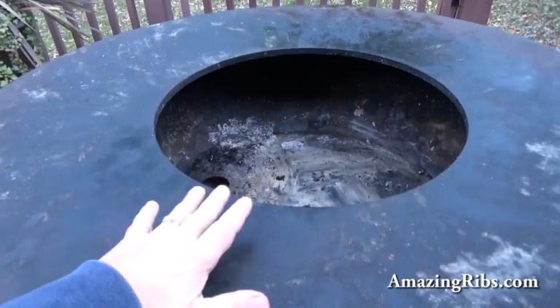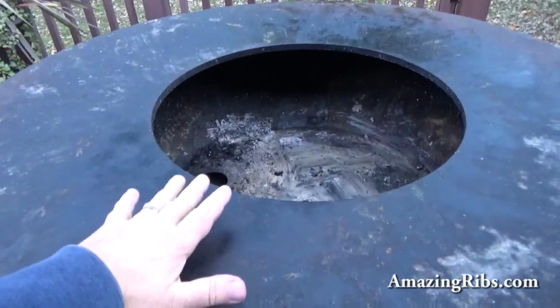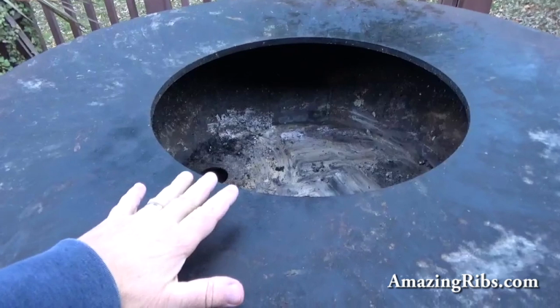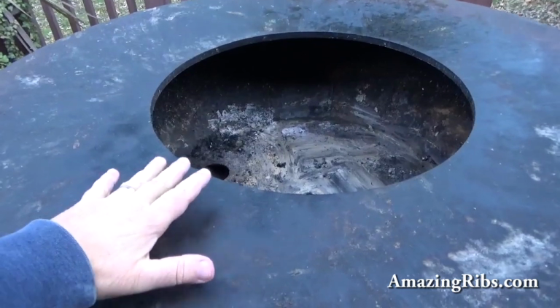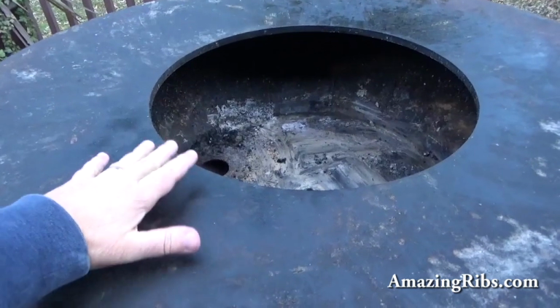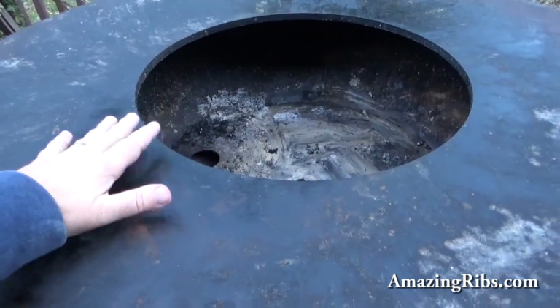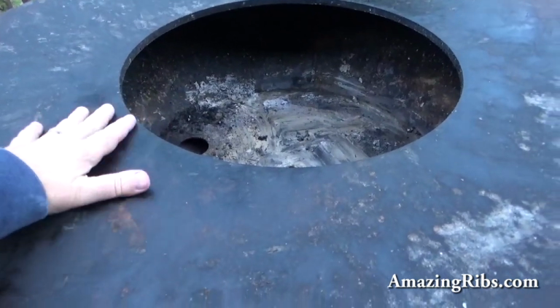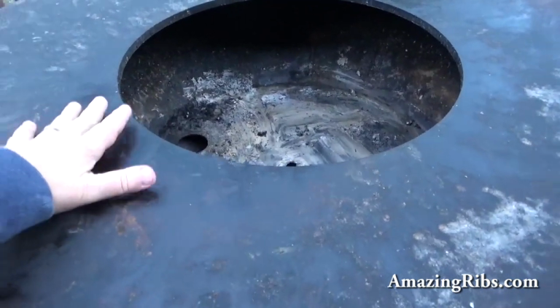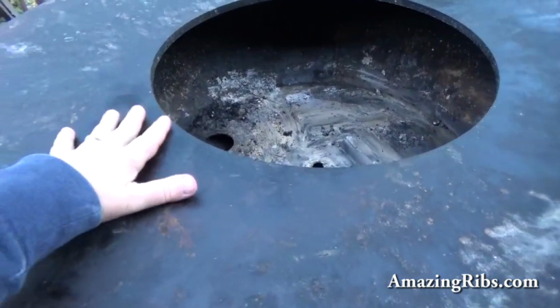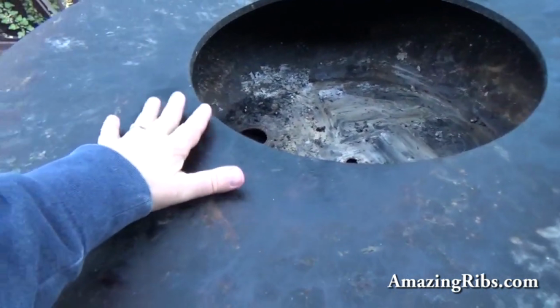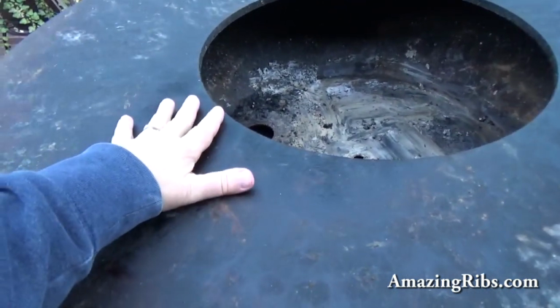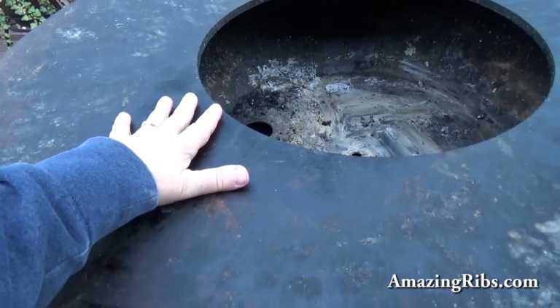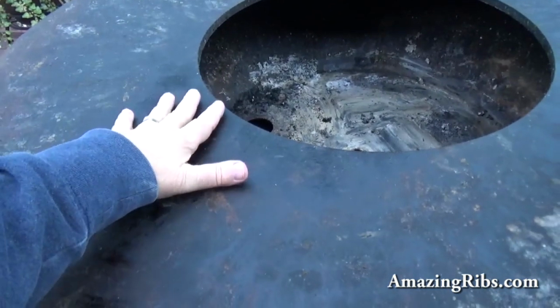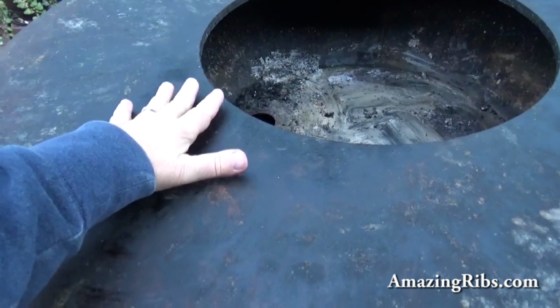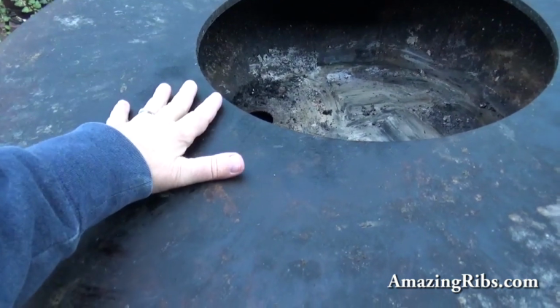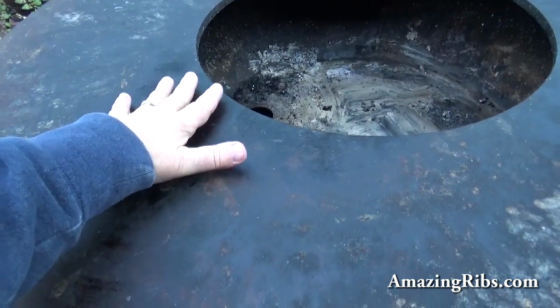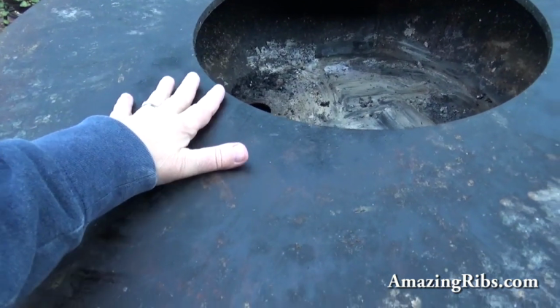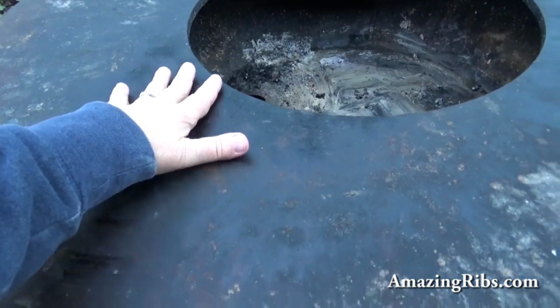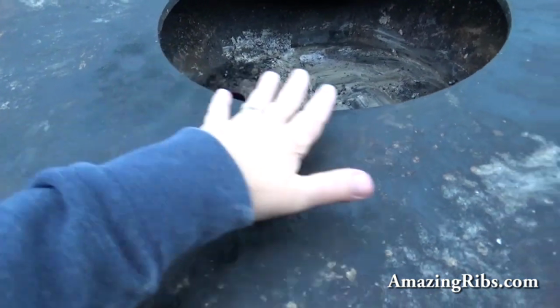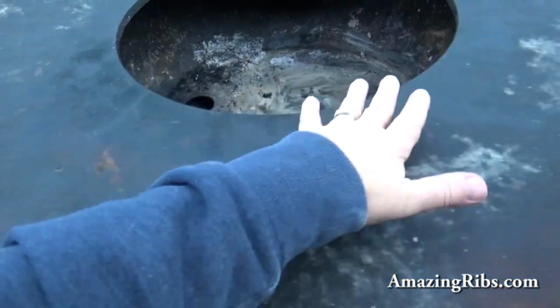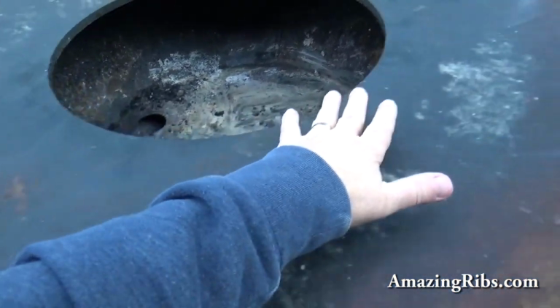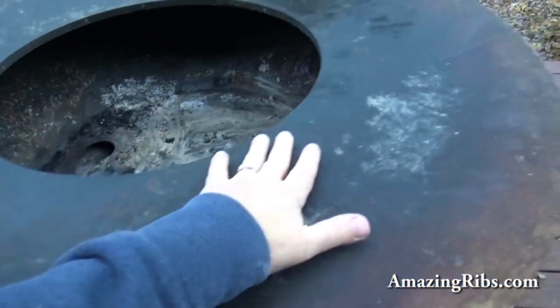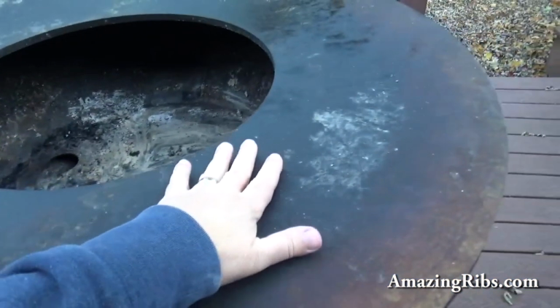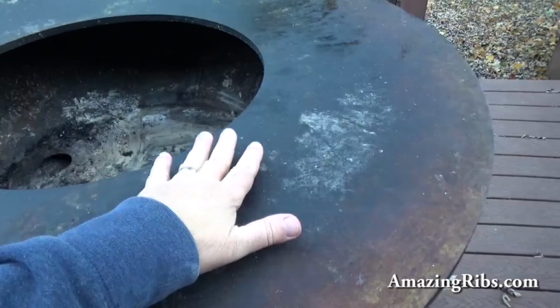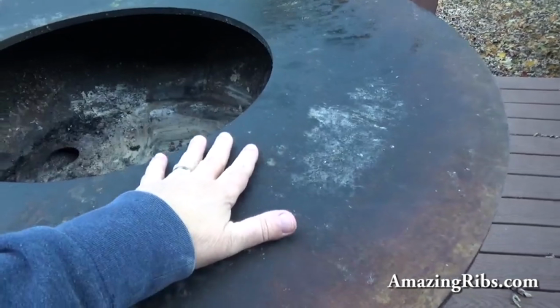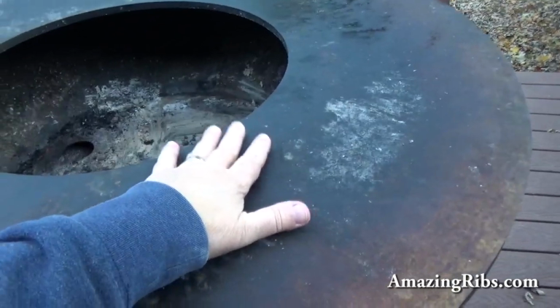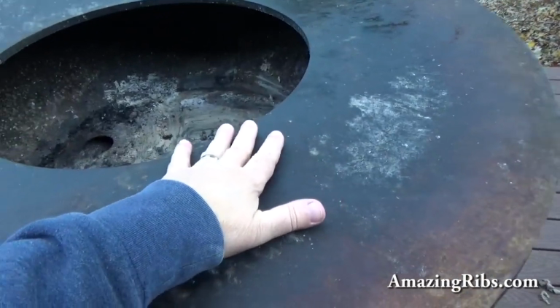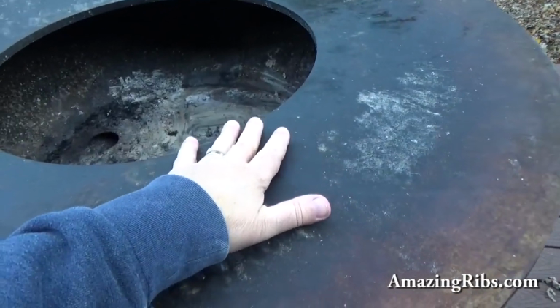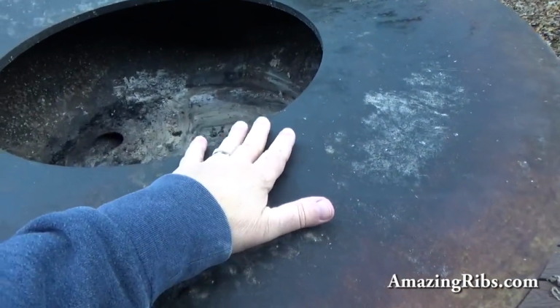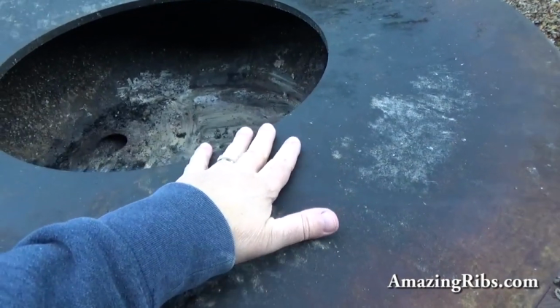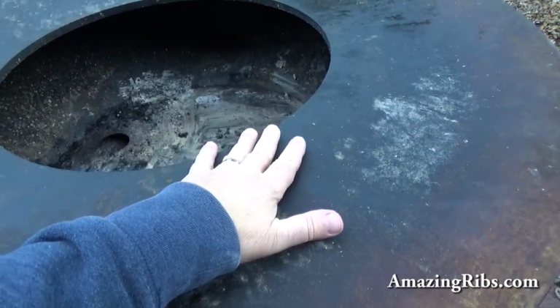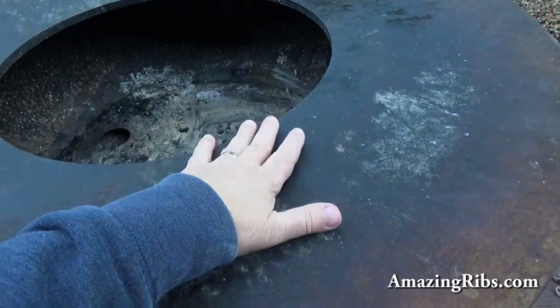This spot right here is really hot — I'm going to use this for some steaks. This spot's not quite as hot; maybe I'll put a little bread there to toast it.